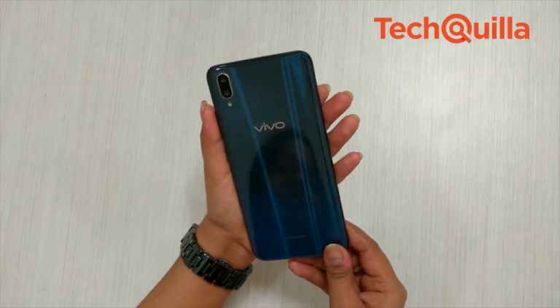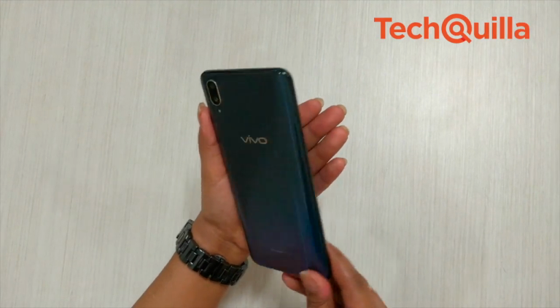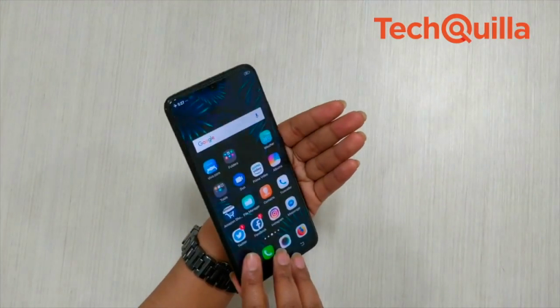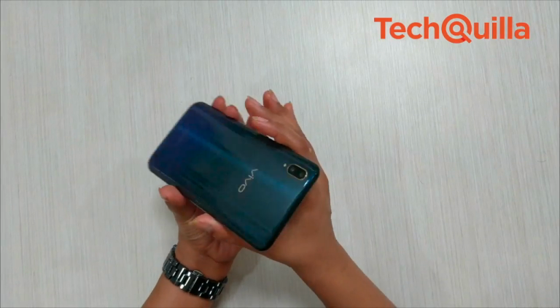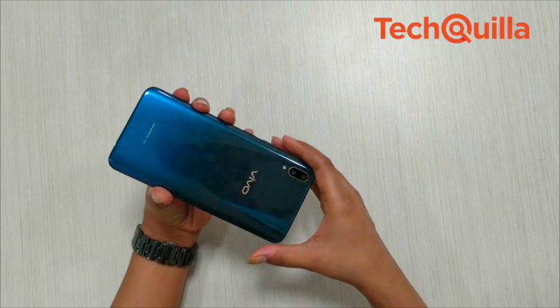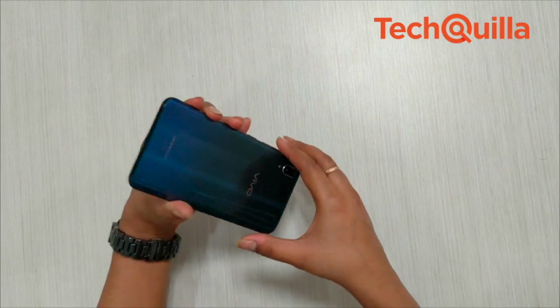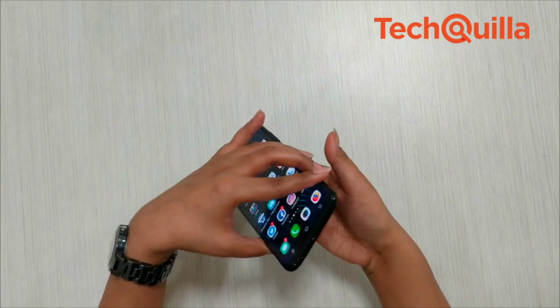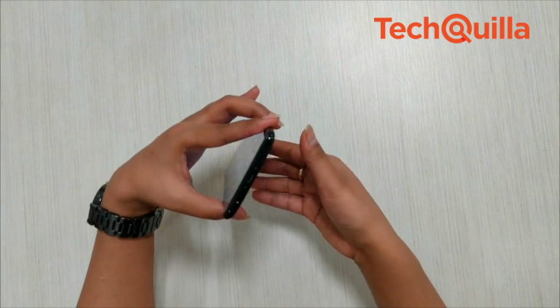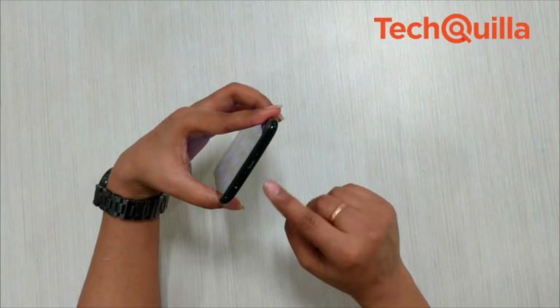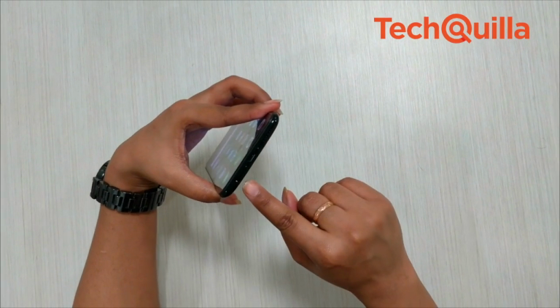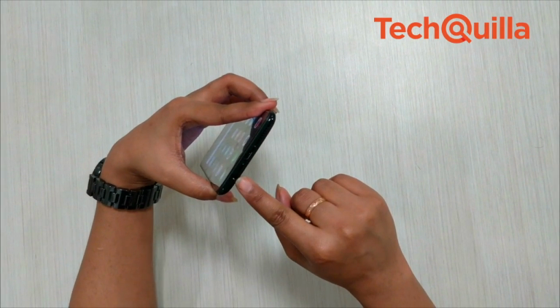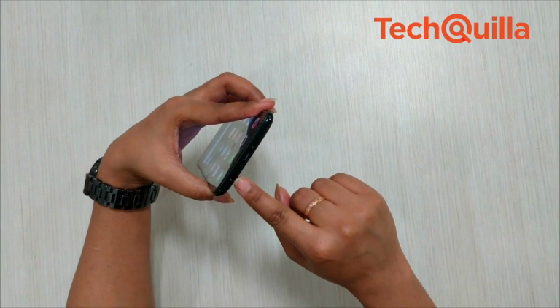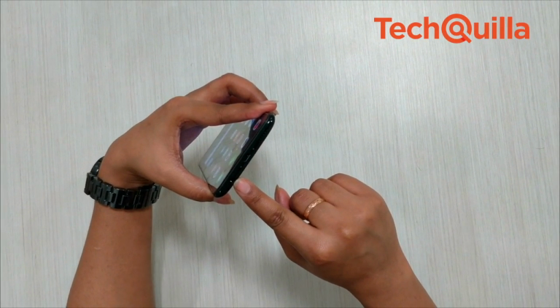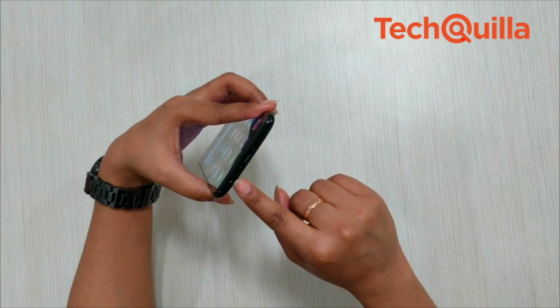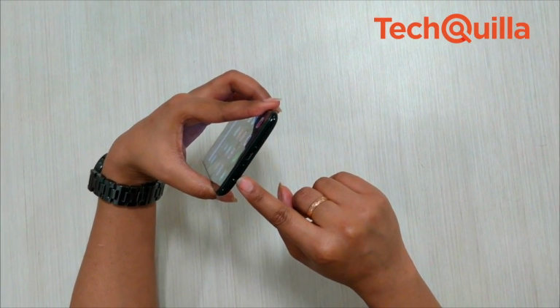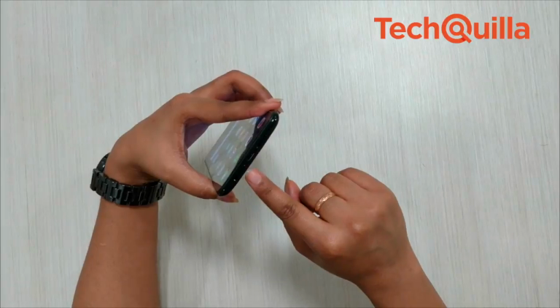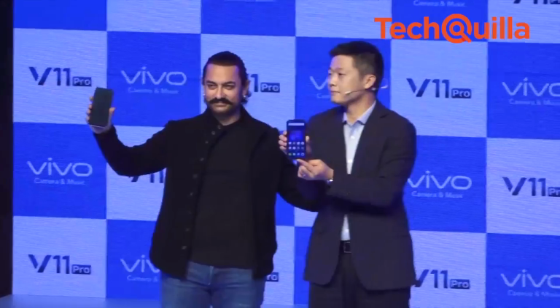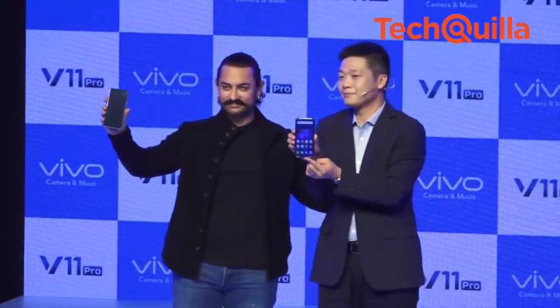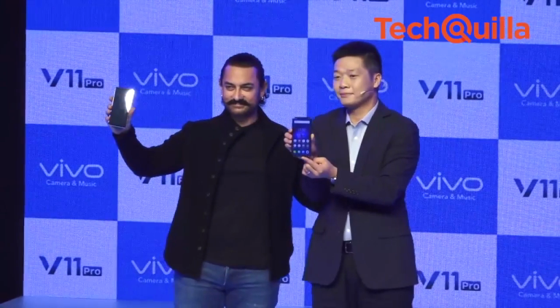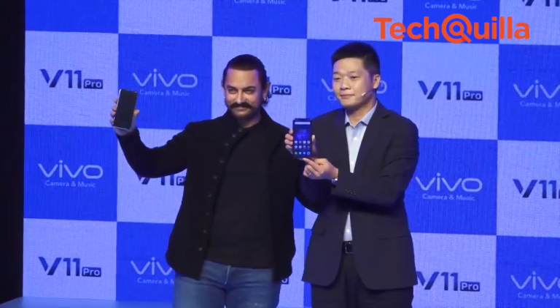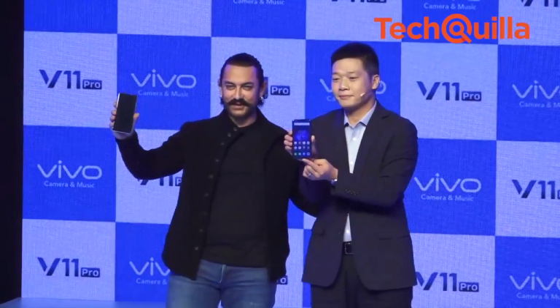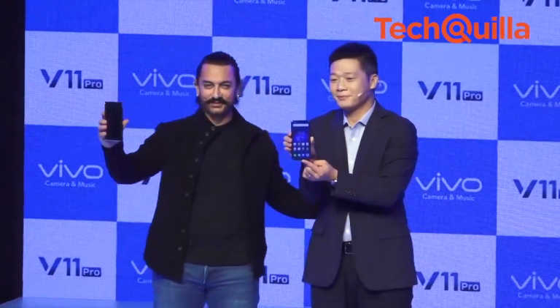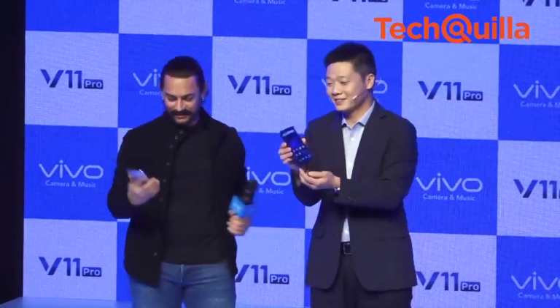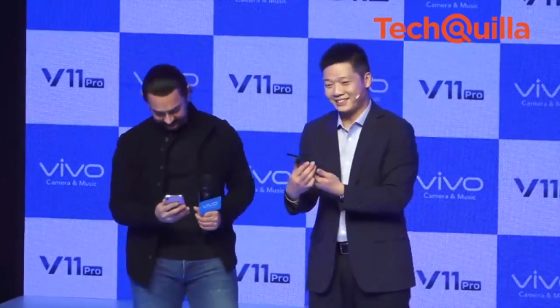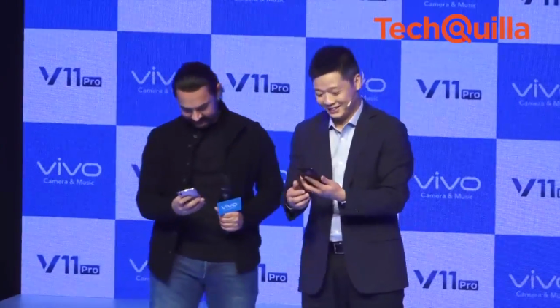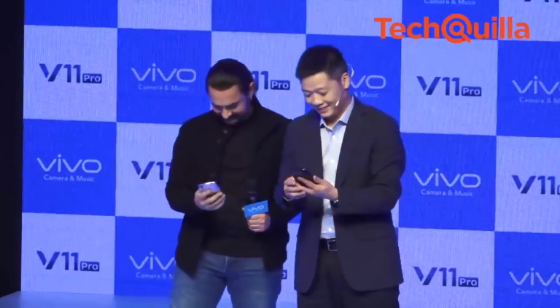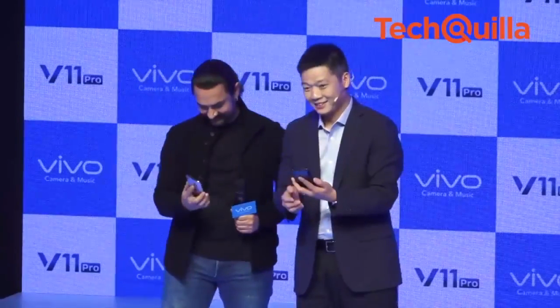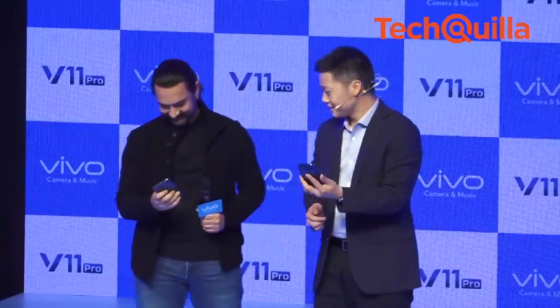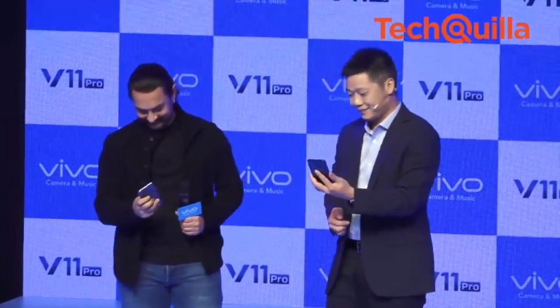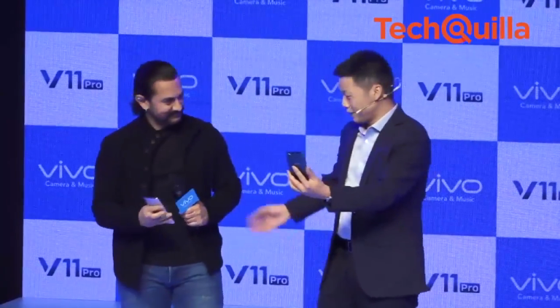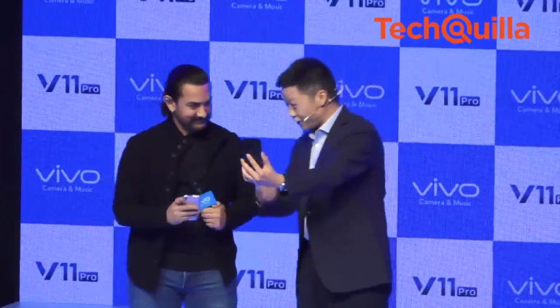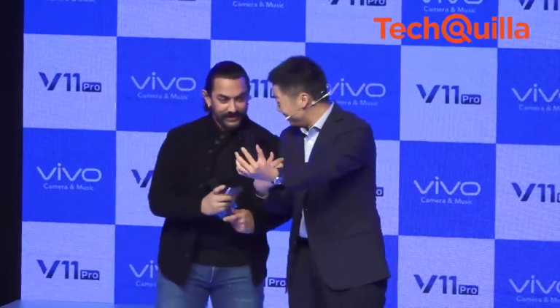What does not work? It was disappointing to see a micro USB port instead of a future-proof USB Type-C port on the smartphone. While Vivo may have mastered the in-display fingerprint sensor, it is still a little sluggish when compared to rear-mounted fingerprint scanners.